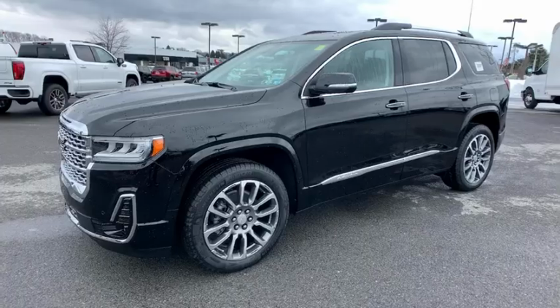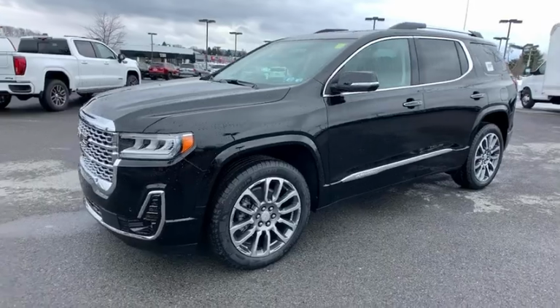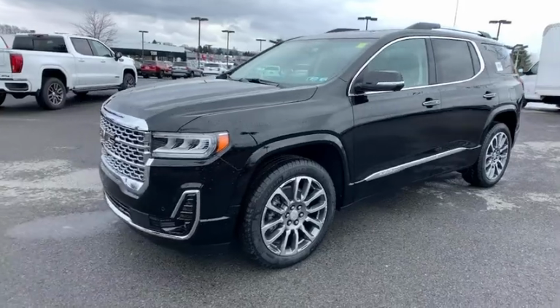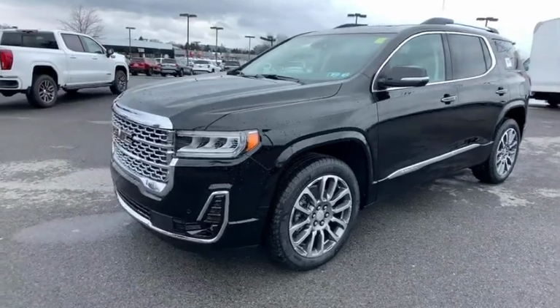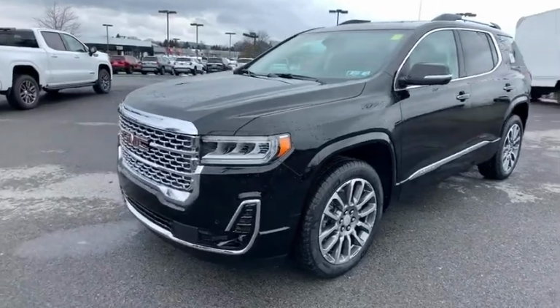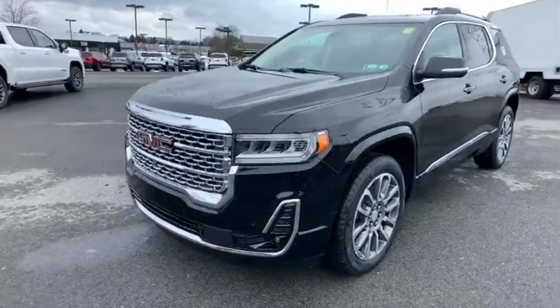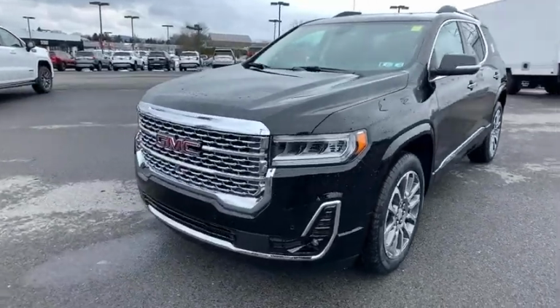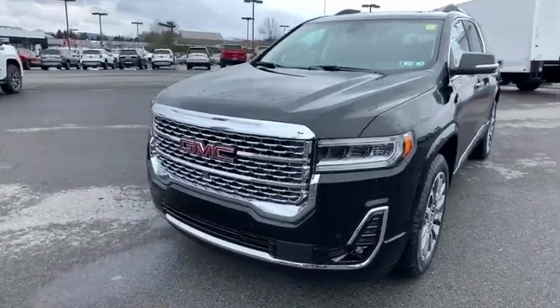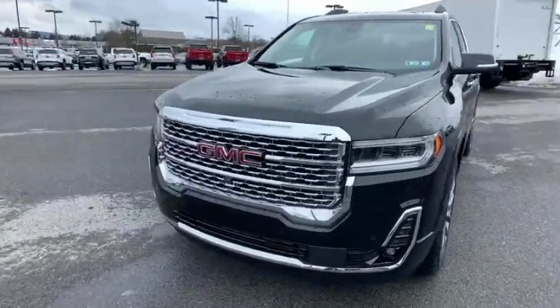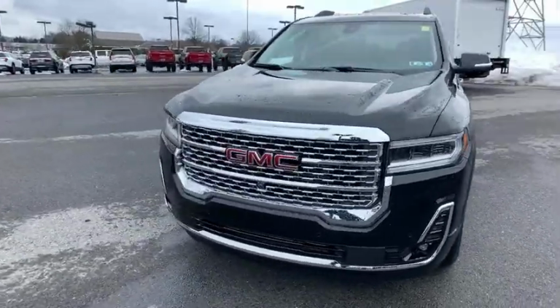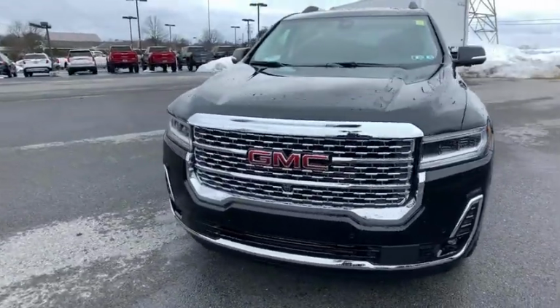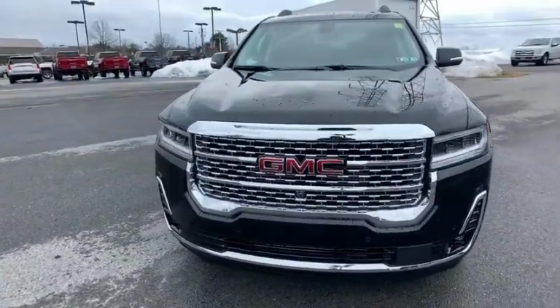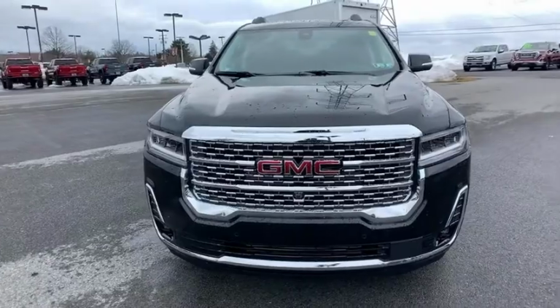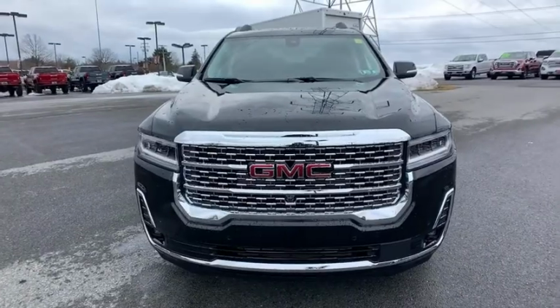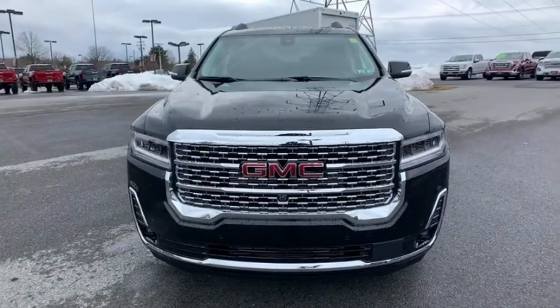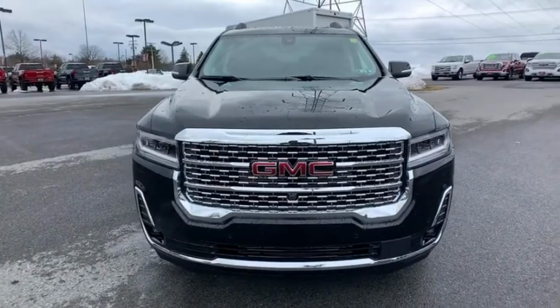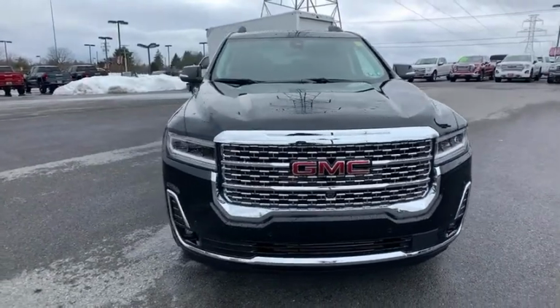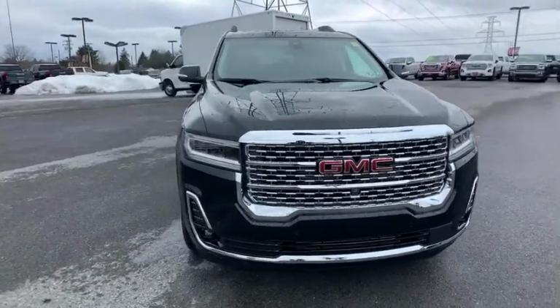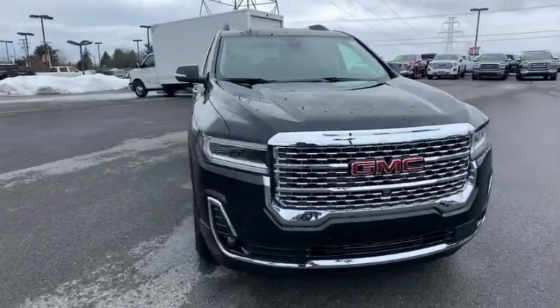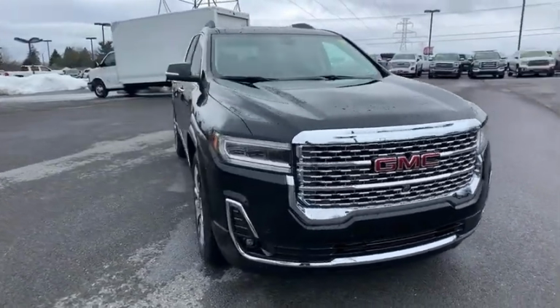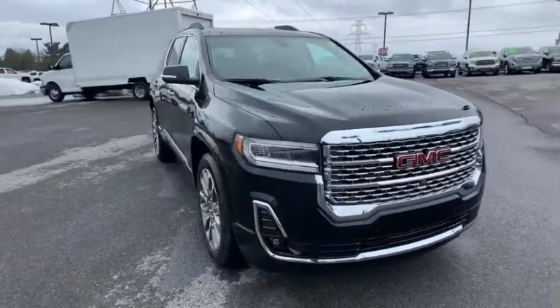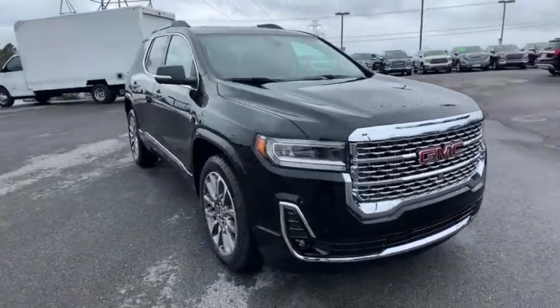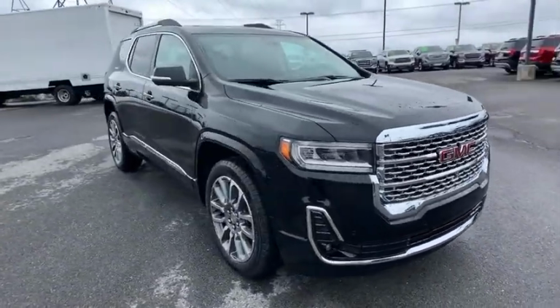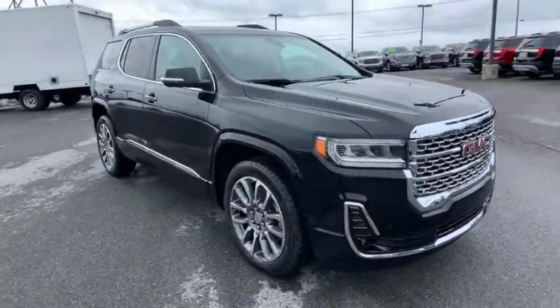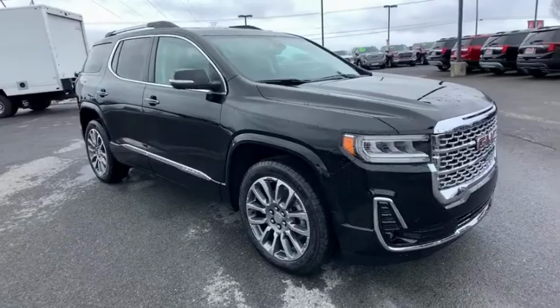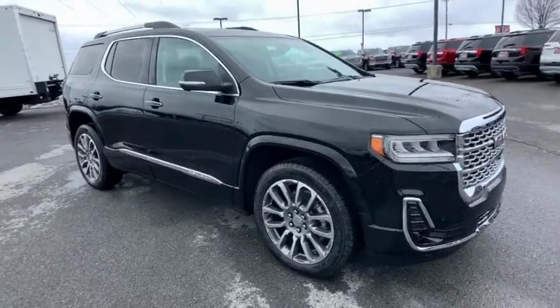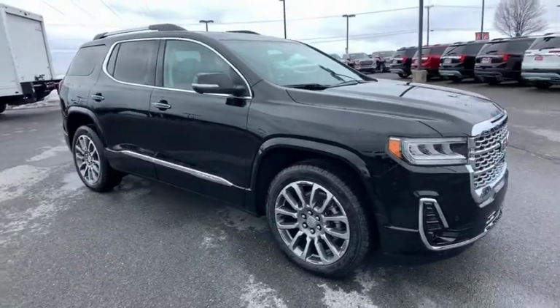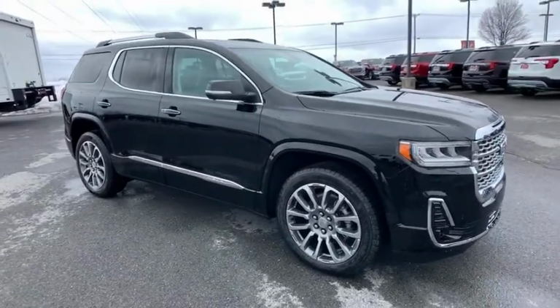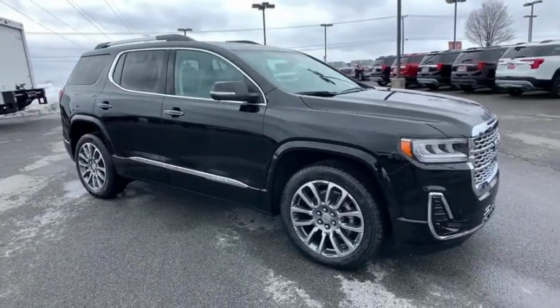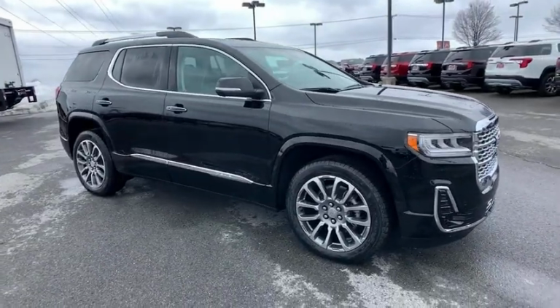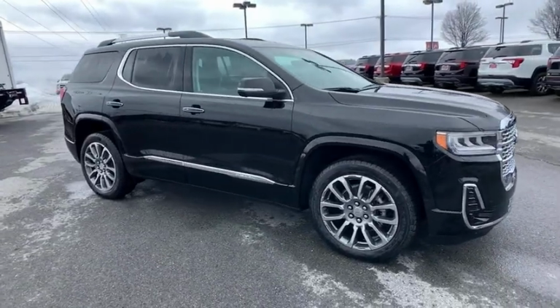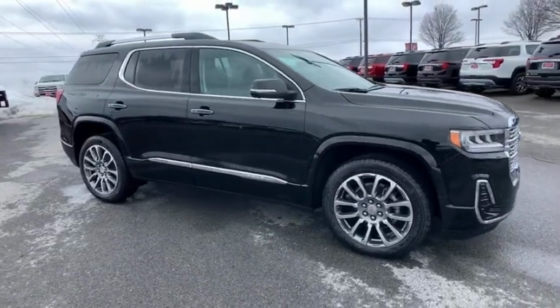Looking for the right vehicle? Check out the 2021 GMC Acadia. The GMC Acadia offers great capability coupled with exceptional safety, and better highway fuel economy than any passenger SUV.